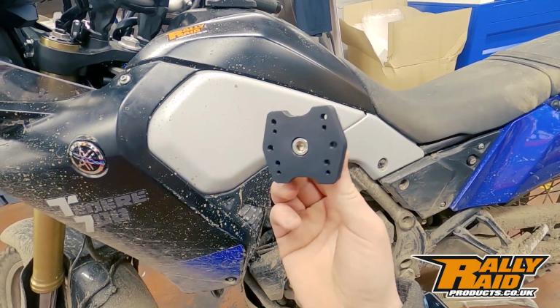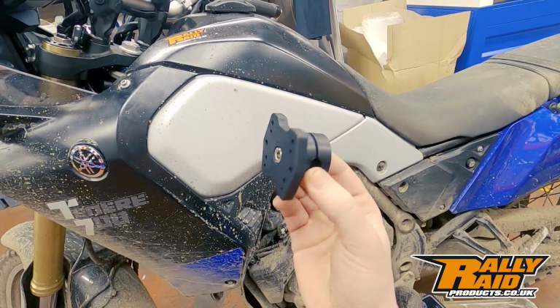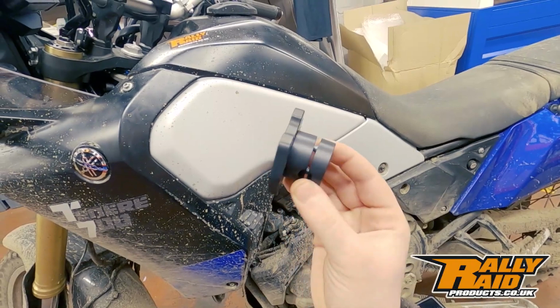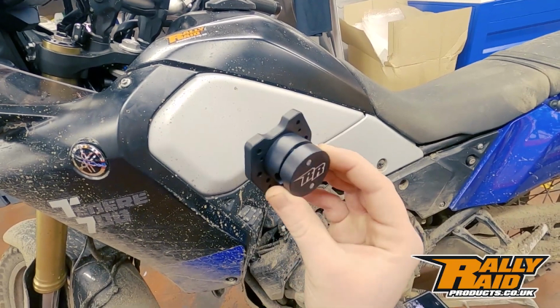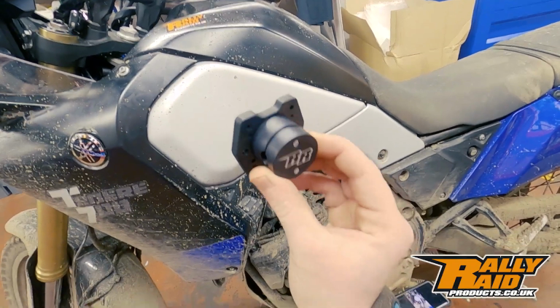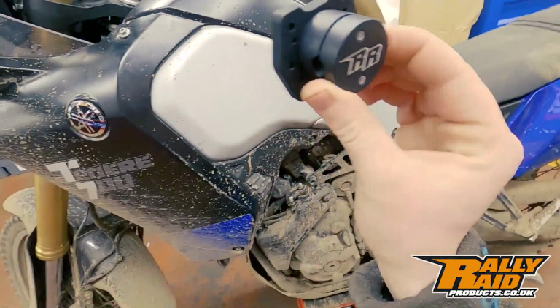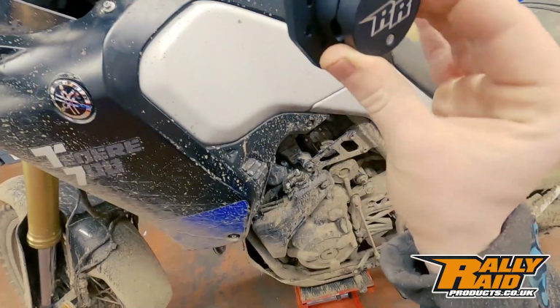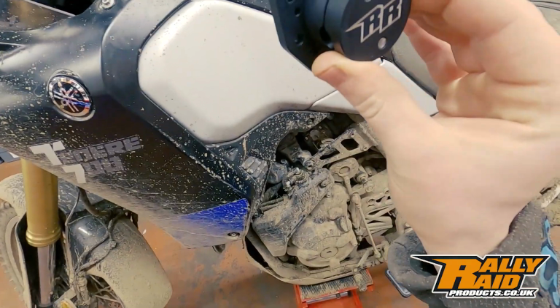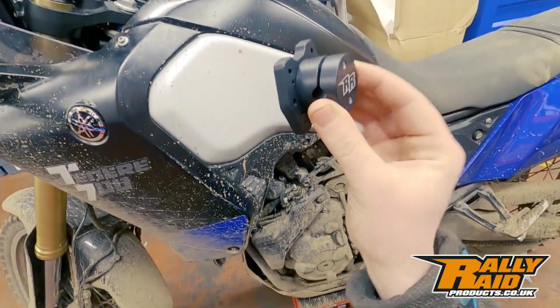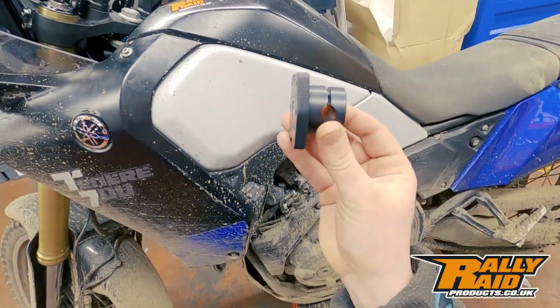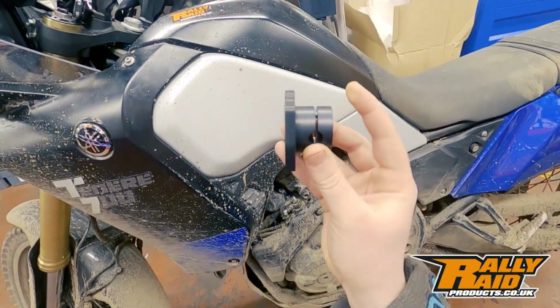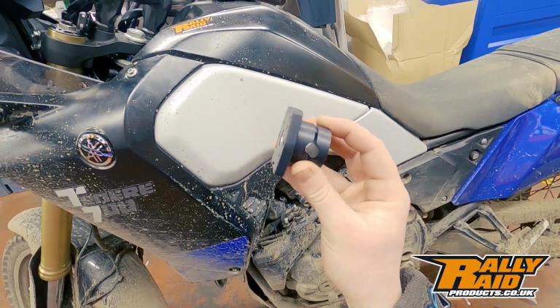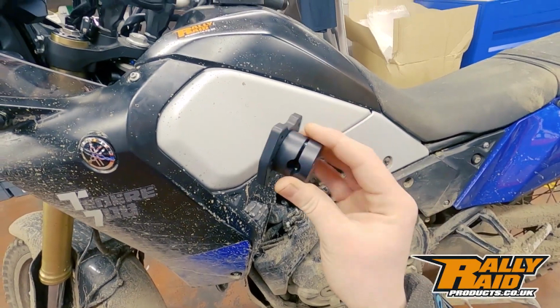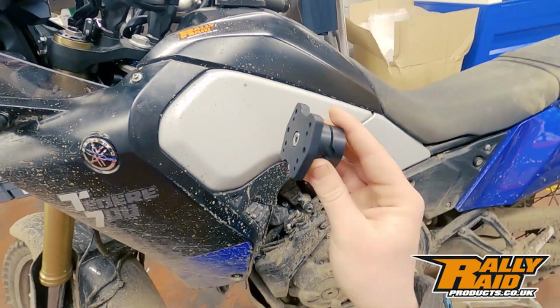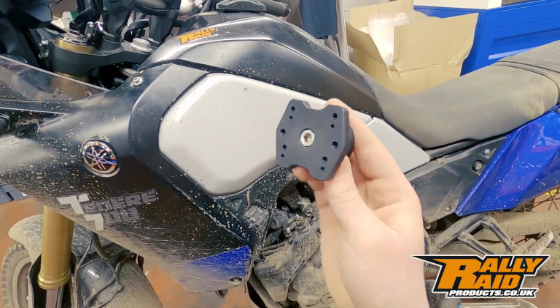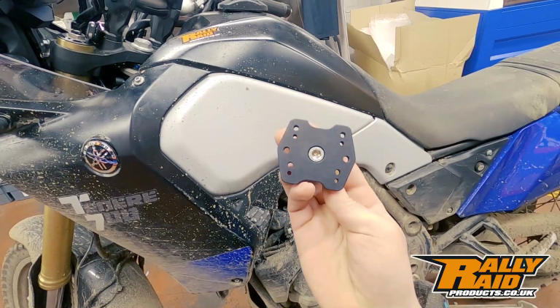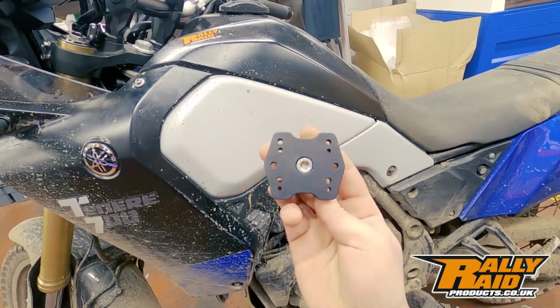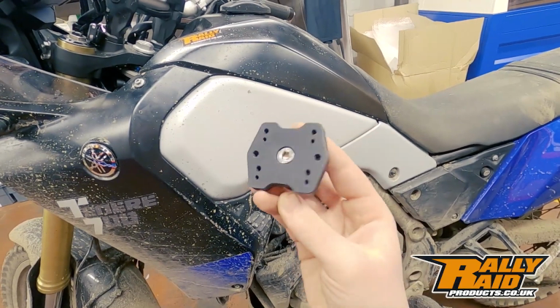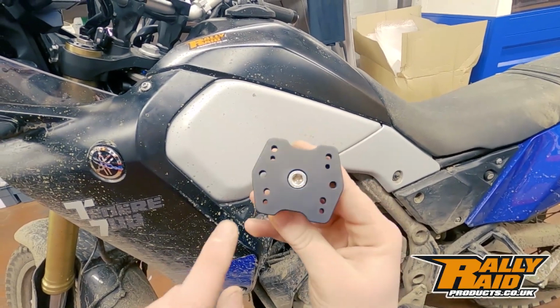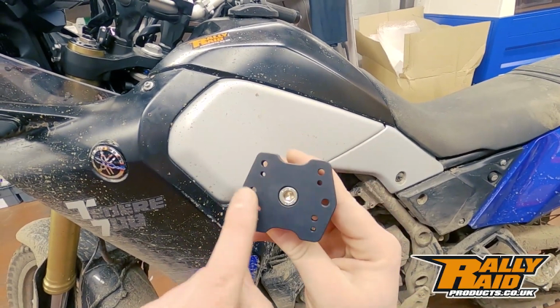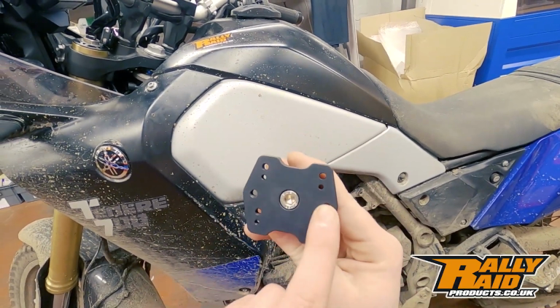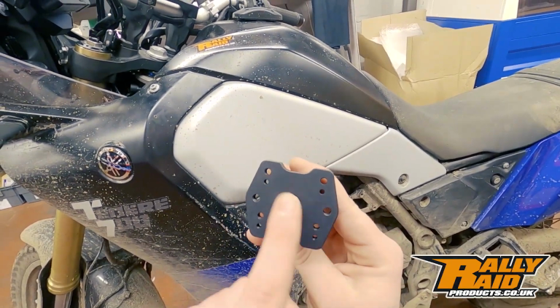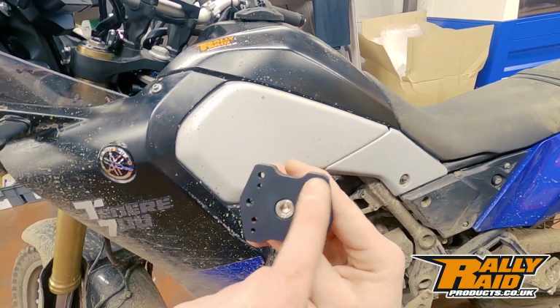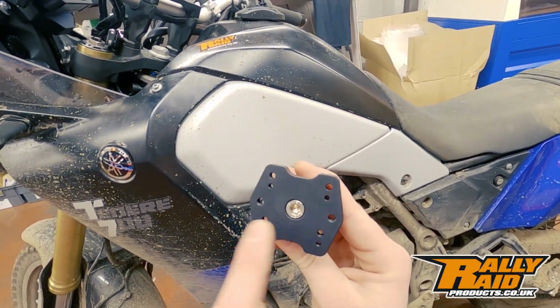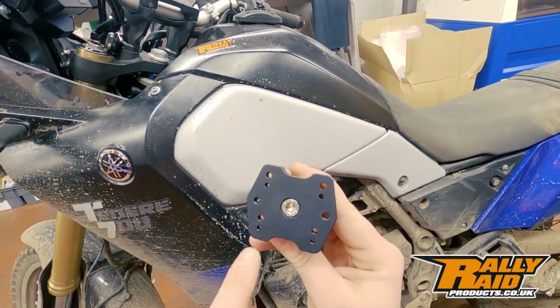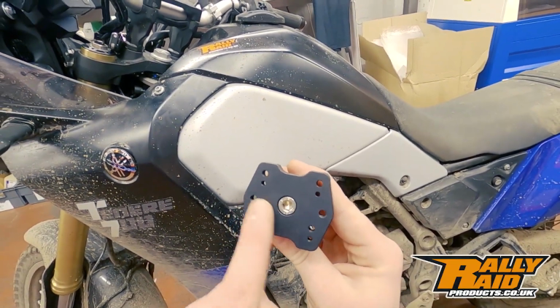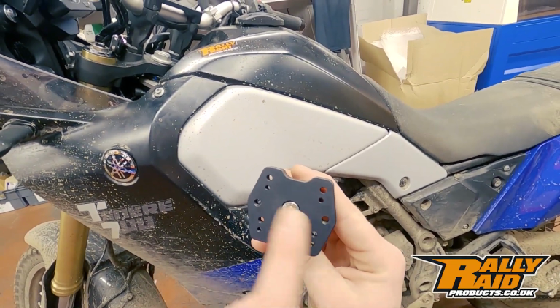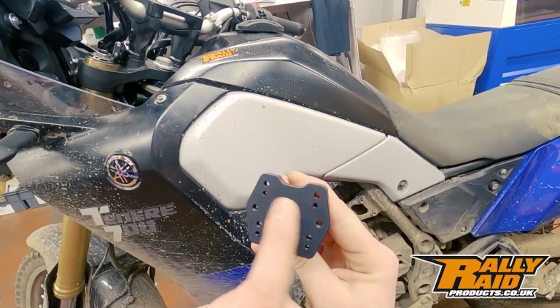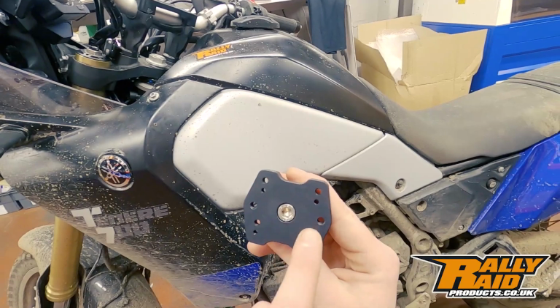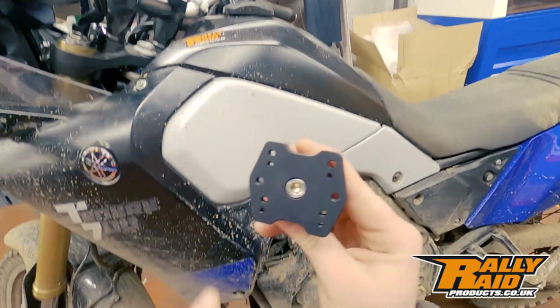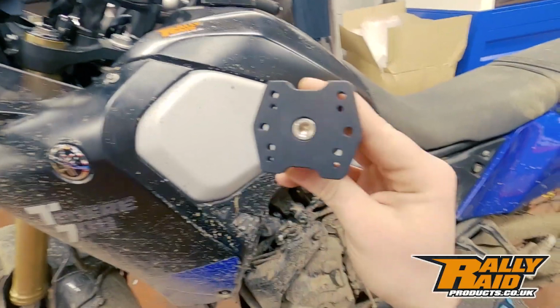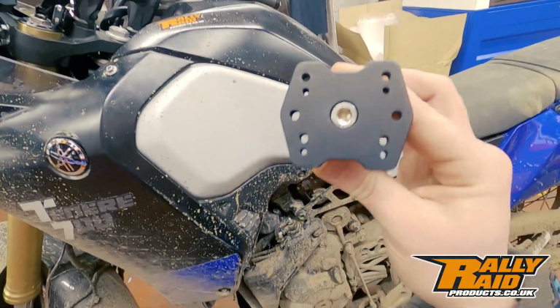This is a billet aluminium piece with black anodized finish. It's designed to suit a 12mm crossbar and navigation bar, and you can fit your Garmin mounts, your Ram mounts, and your TomTom motorcycle mounts.